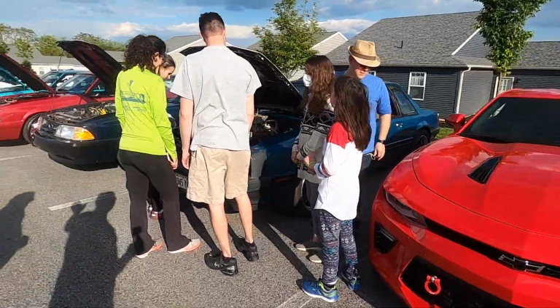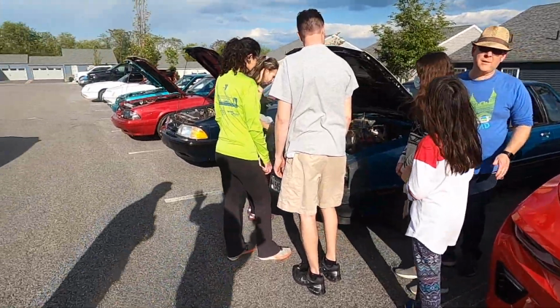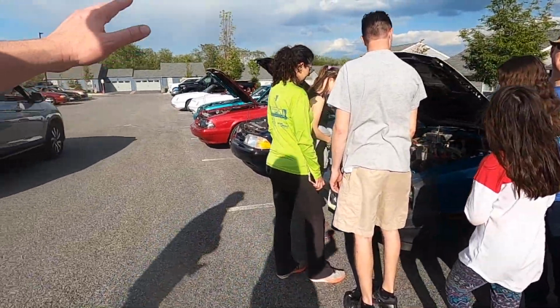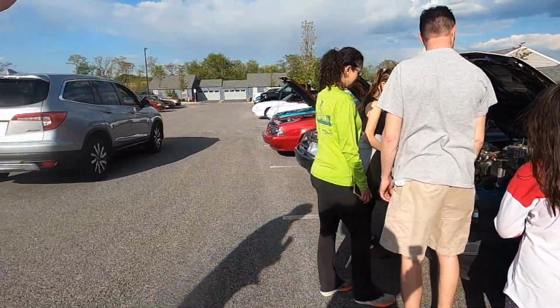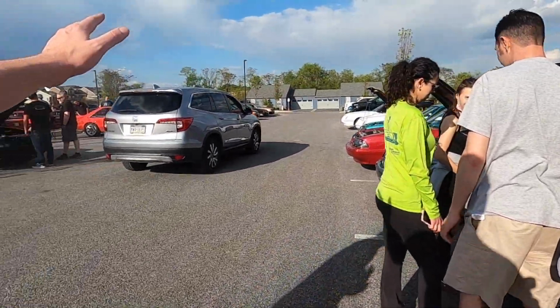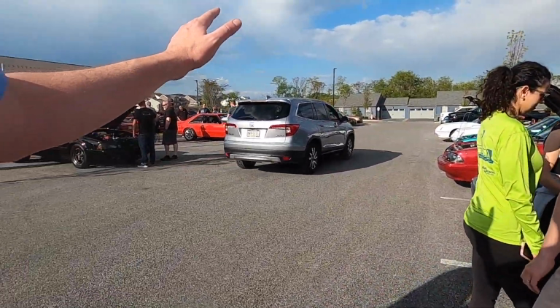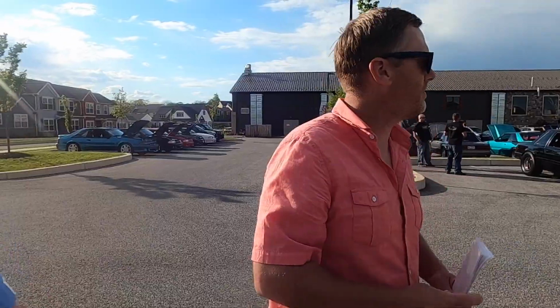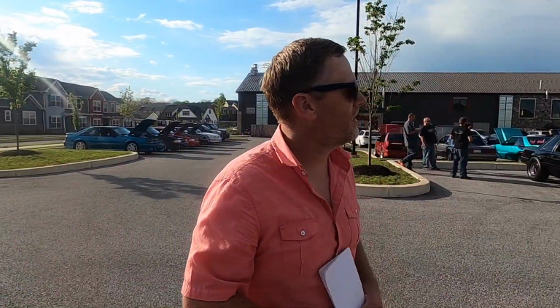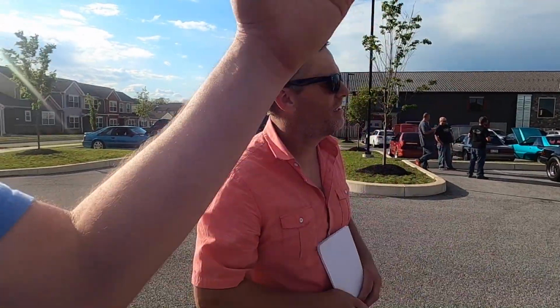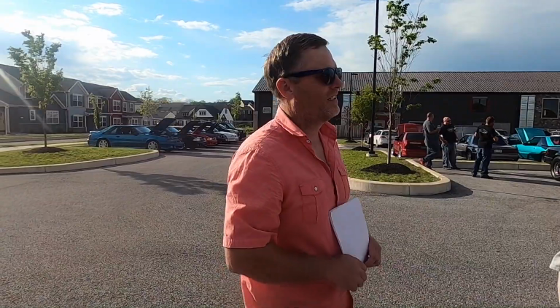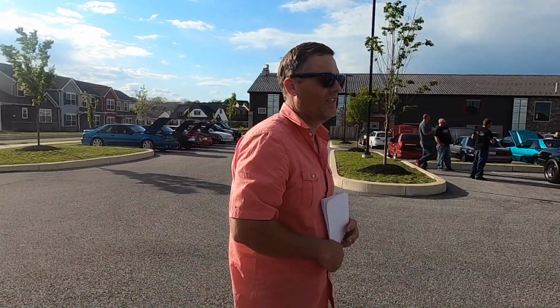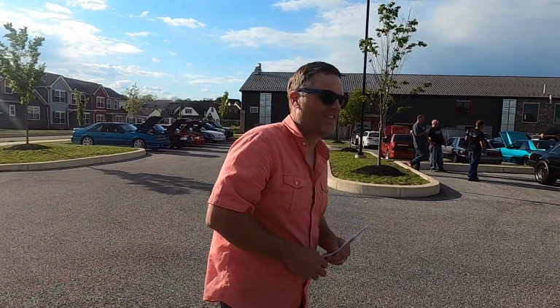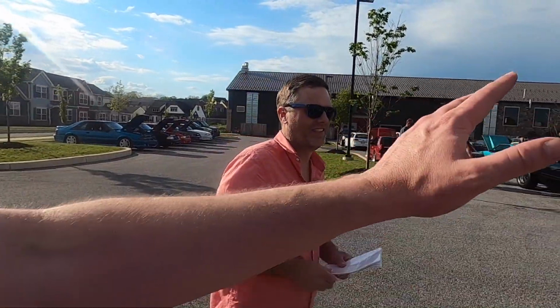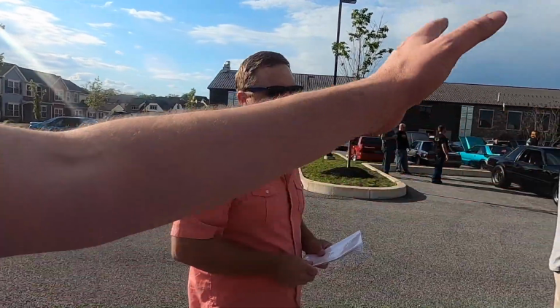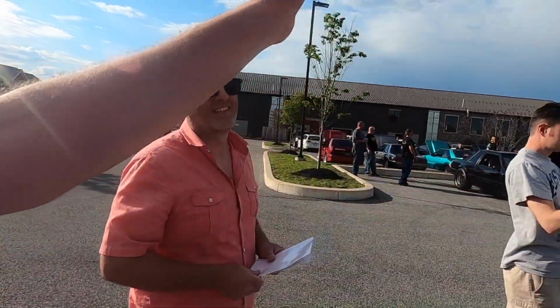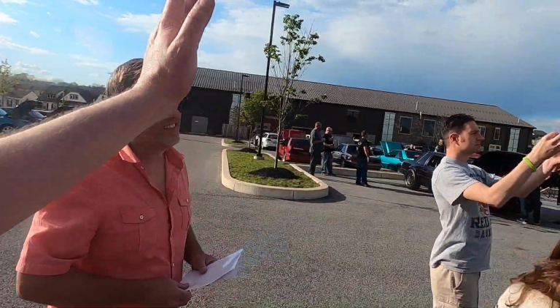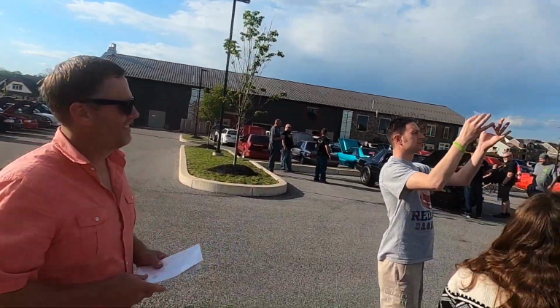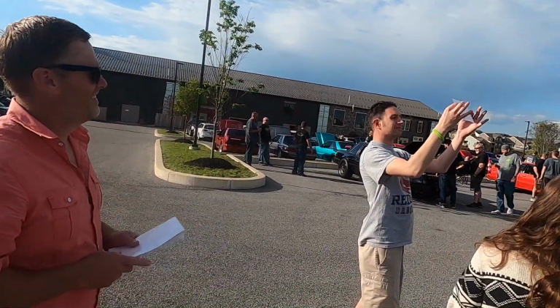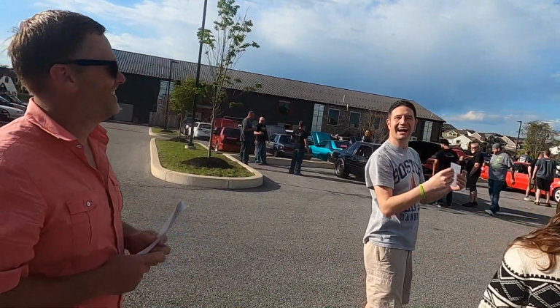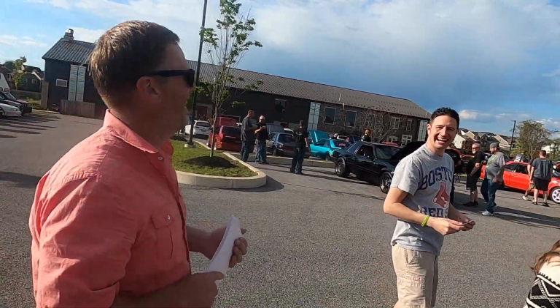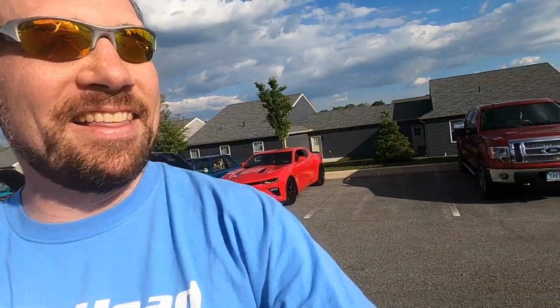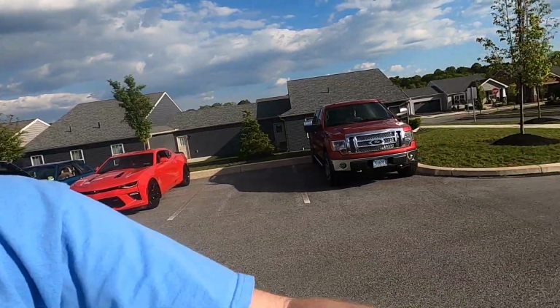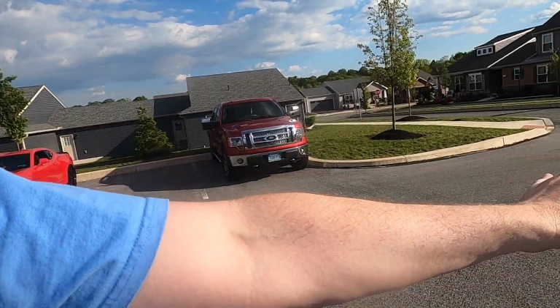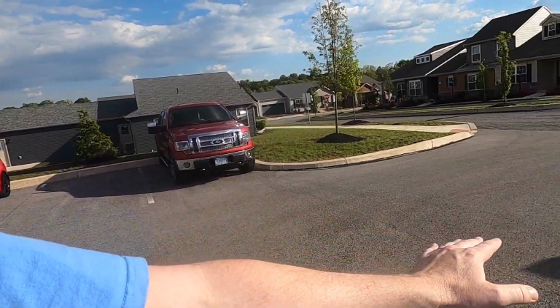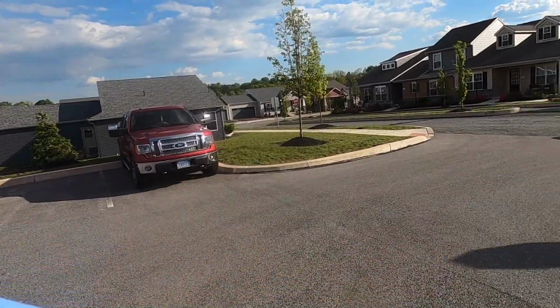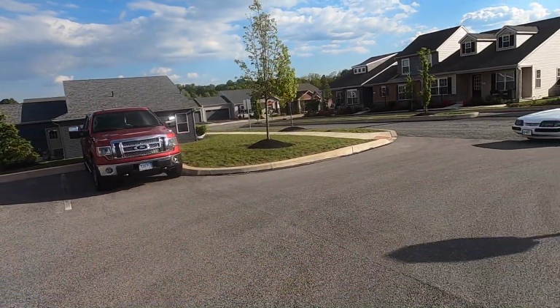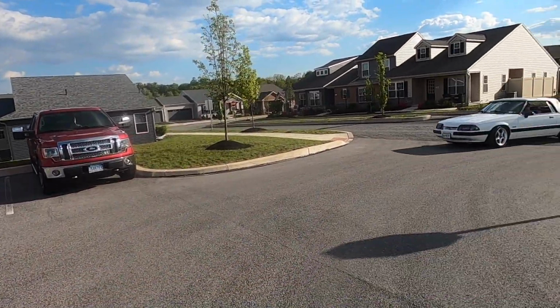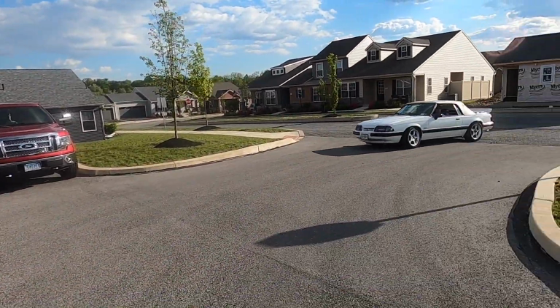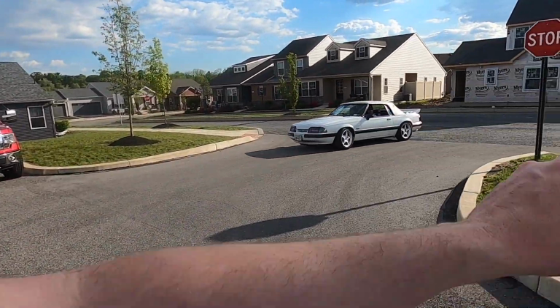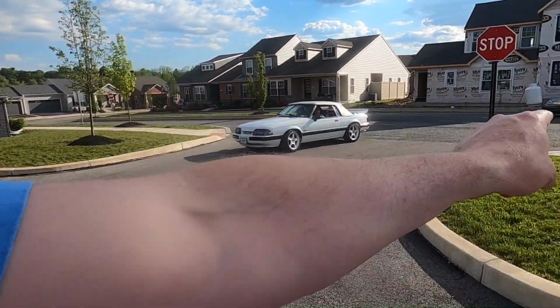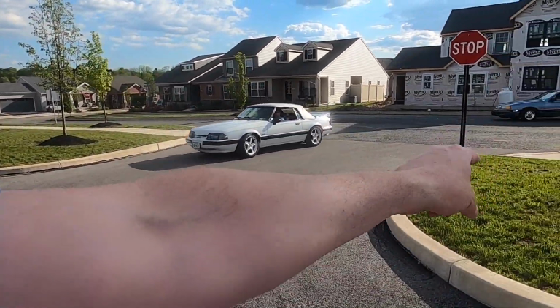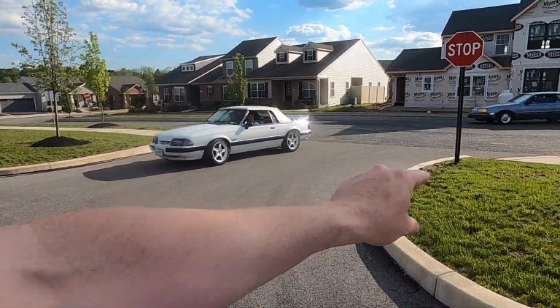Do any of you guys watch the Gearhead 704 YouTube channel? We appreciate it - you can always use the clicks. Even if you don't watch, just click and walk away. It's fine. Look at this - another convertible. I love the convertible.